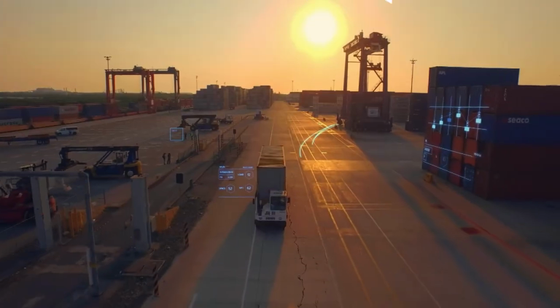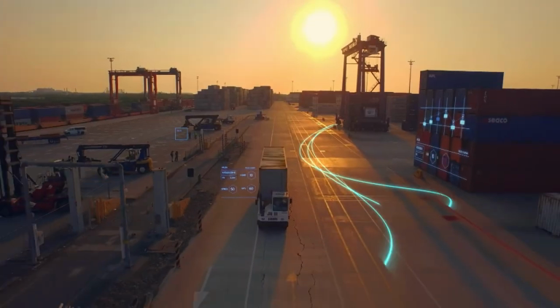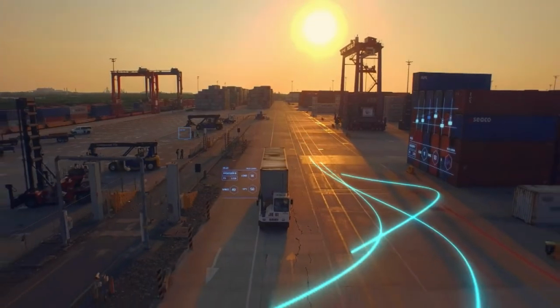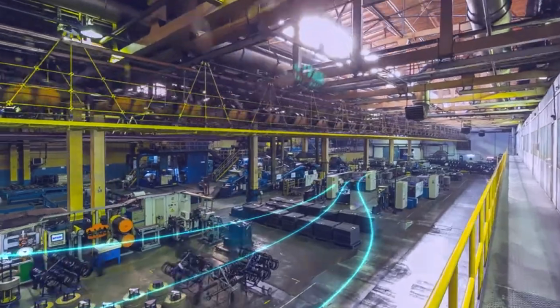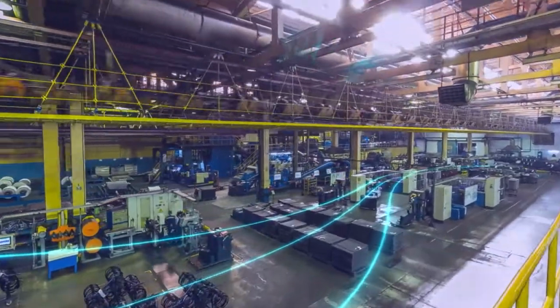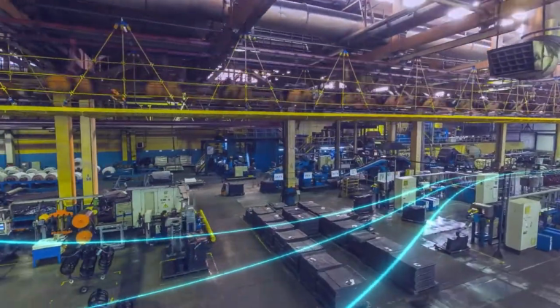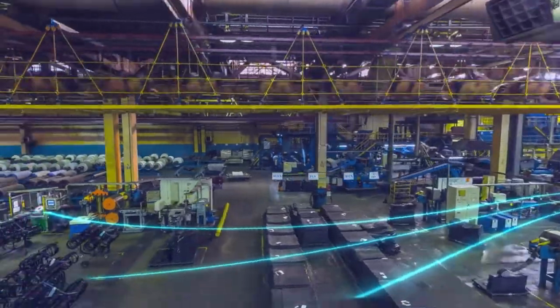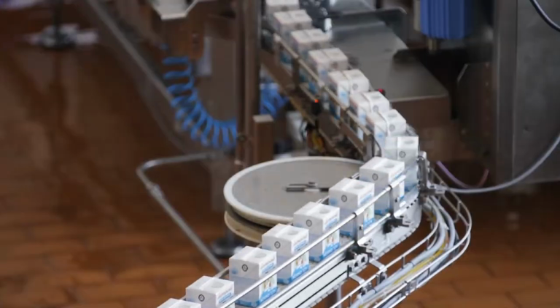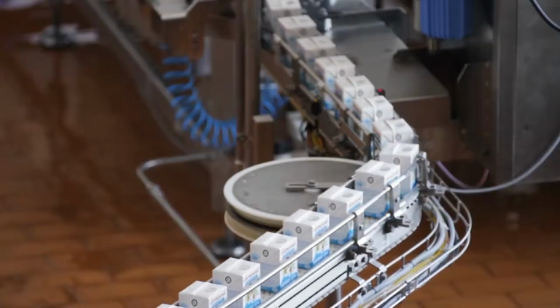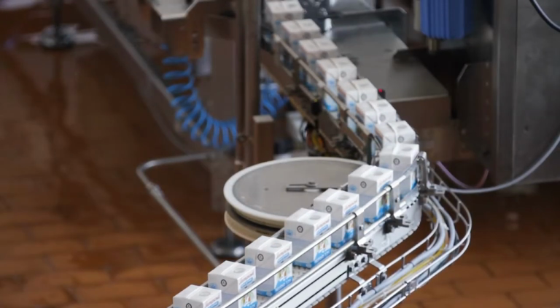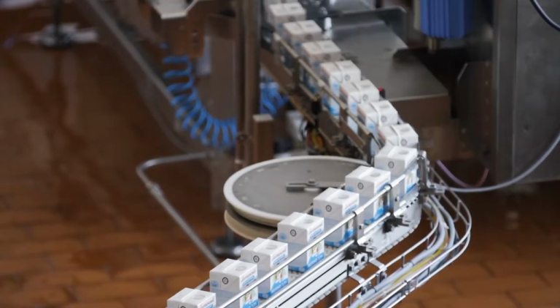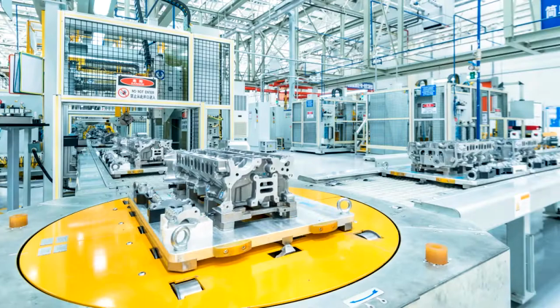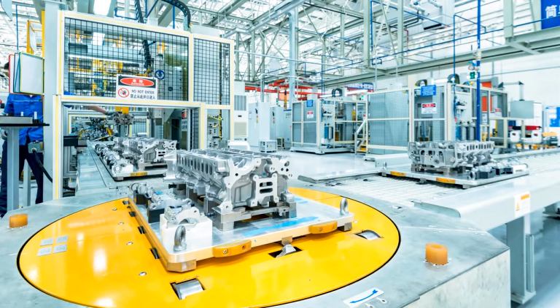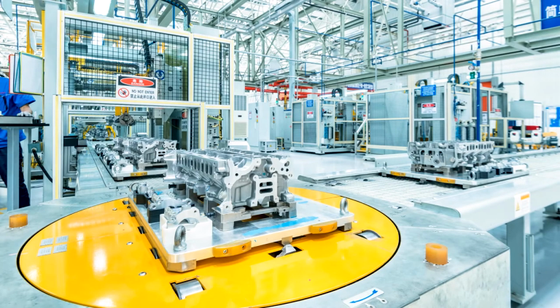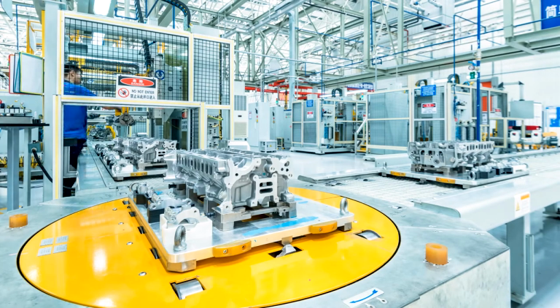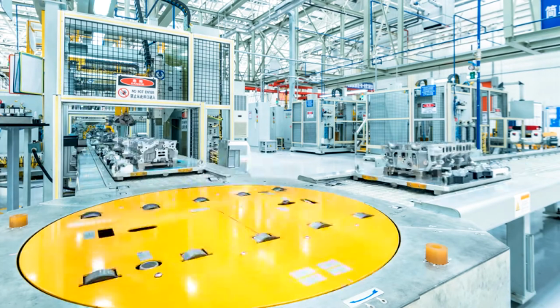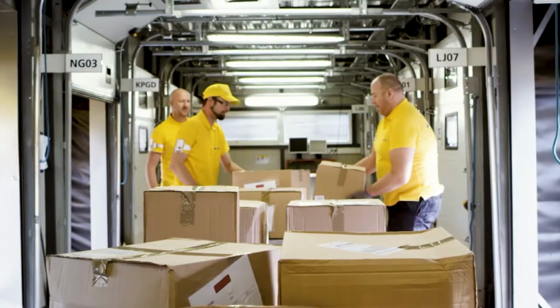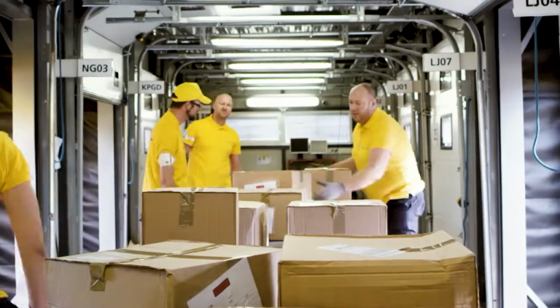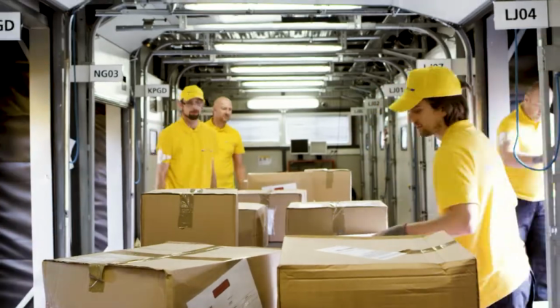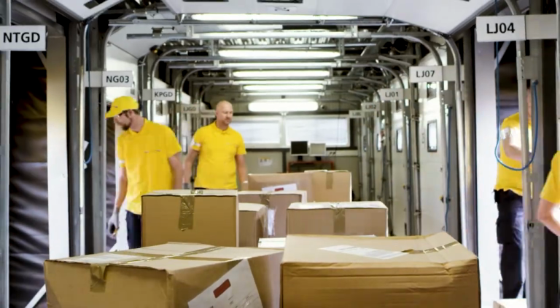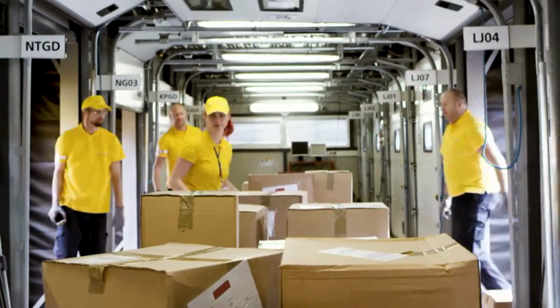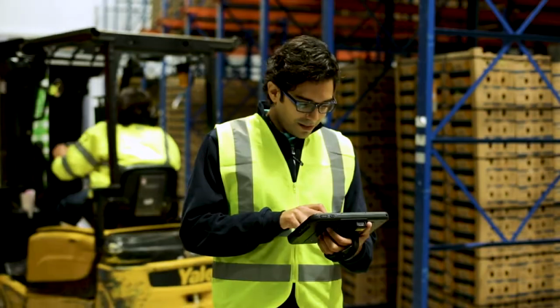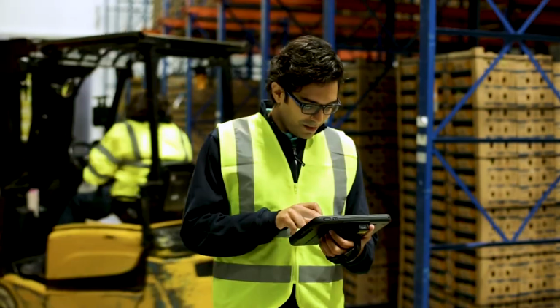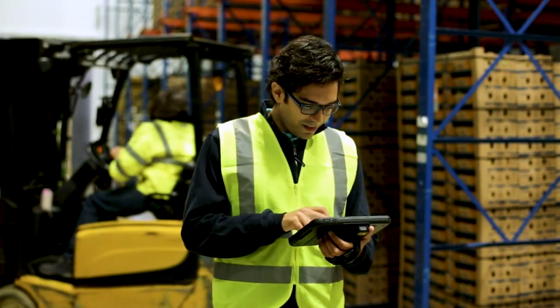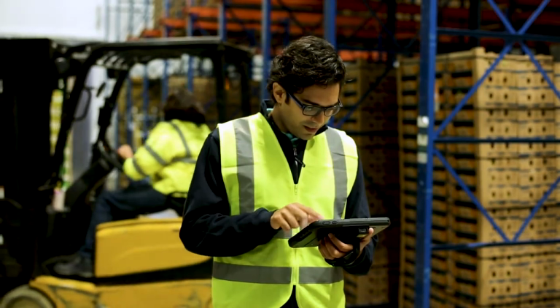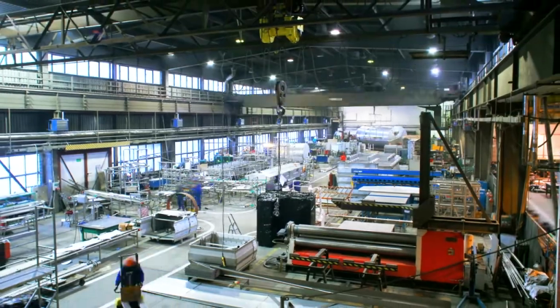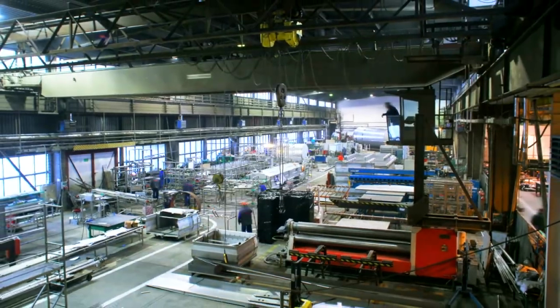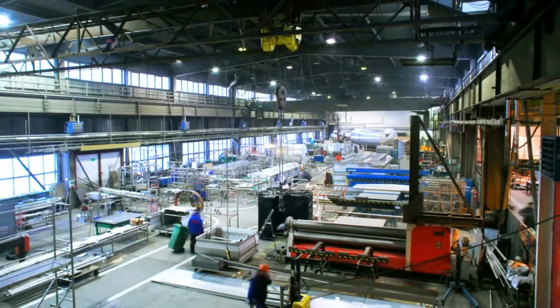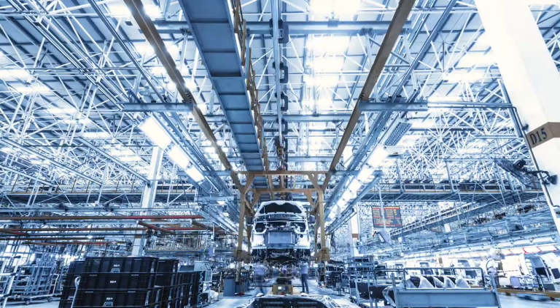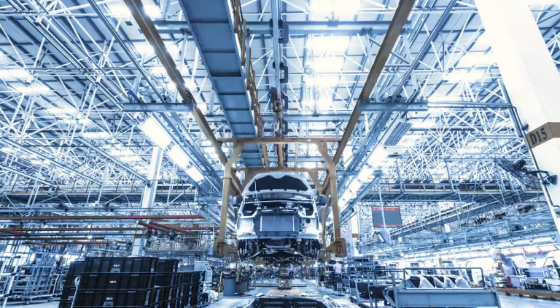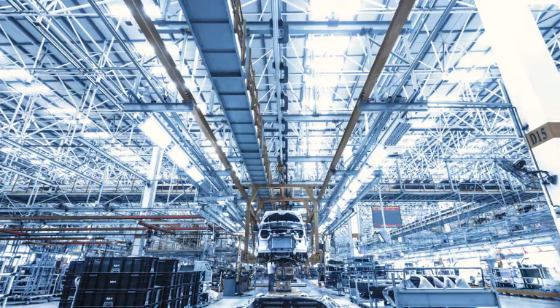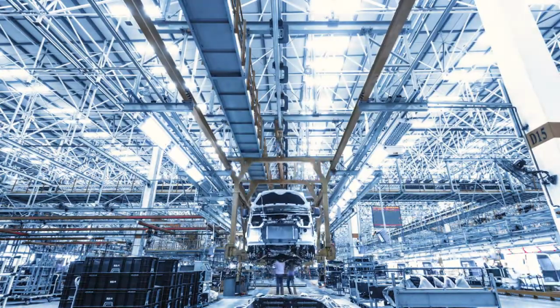When you can see something, you know it's true. You know your products are labeled properly. You know your engines are up to spec. You know you're meeting your production quotas. But you can't be everywhere at once. You need another set of eyes to keep standards and efficiency high.